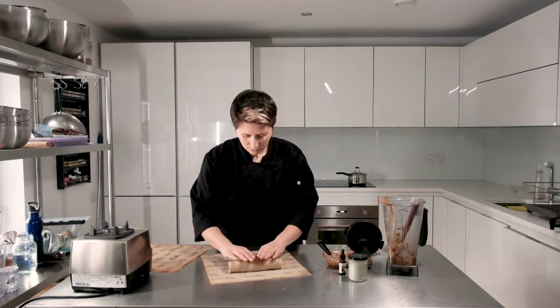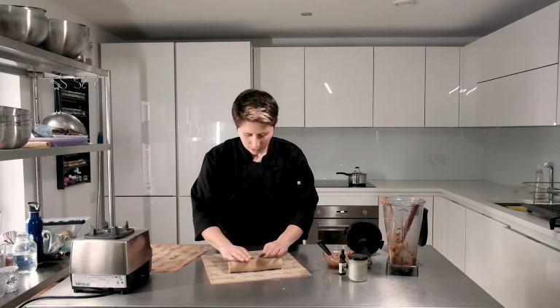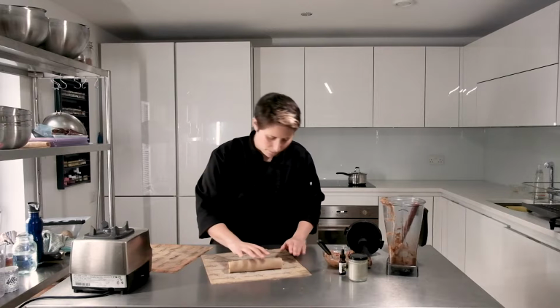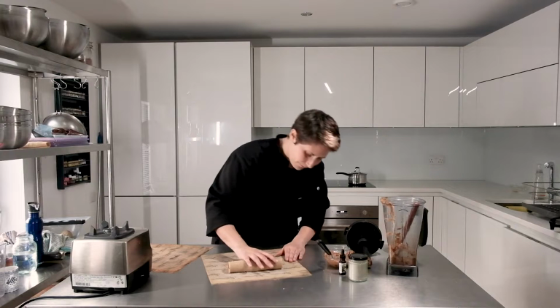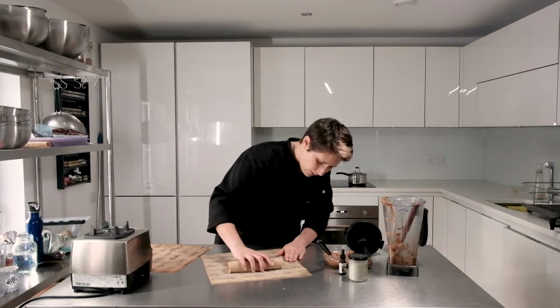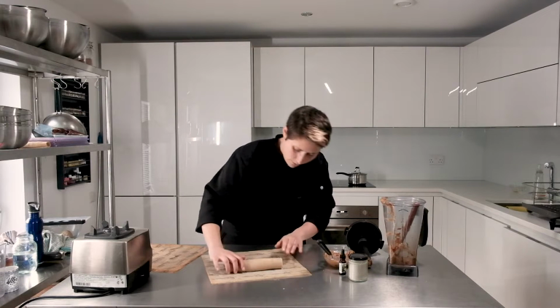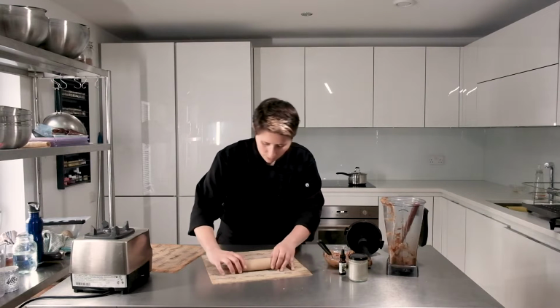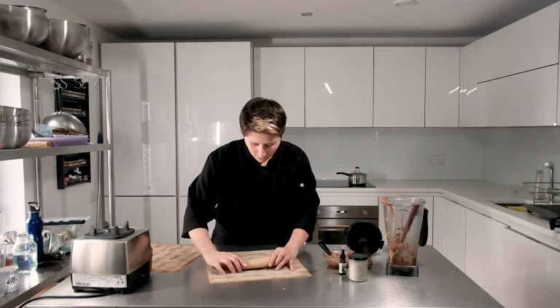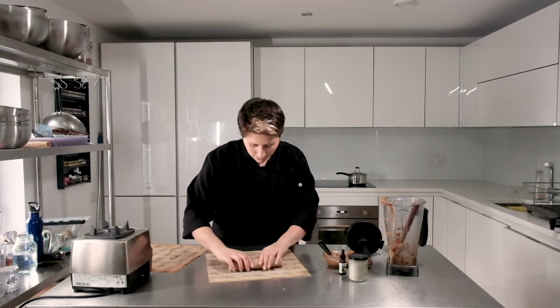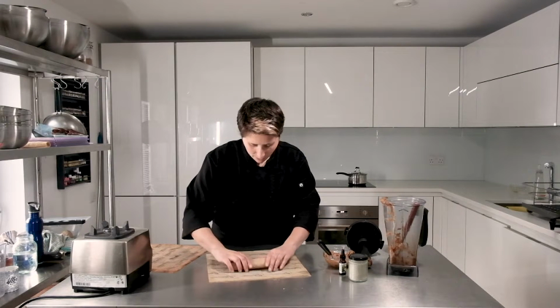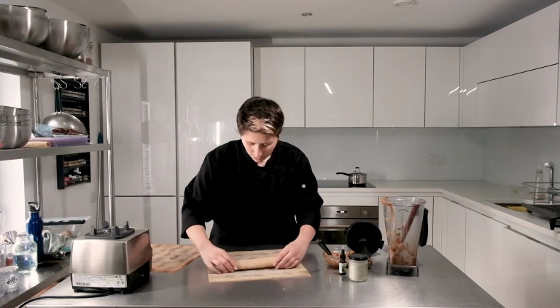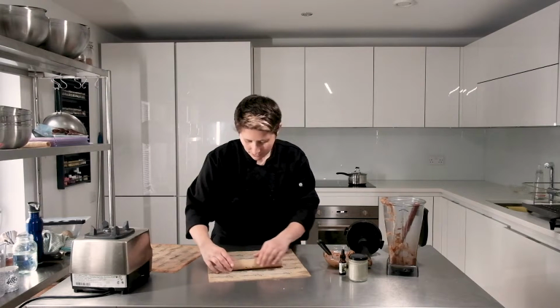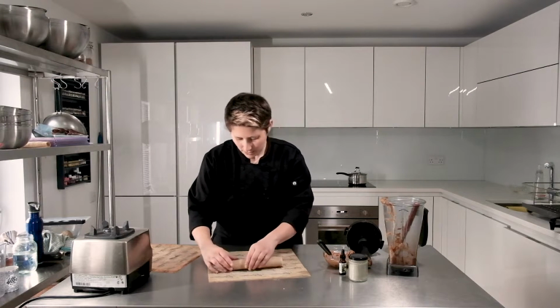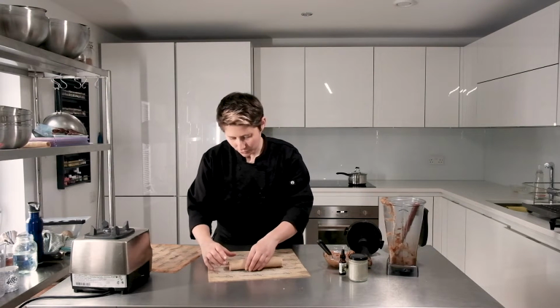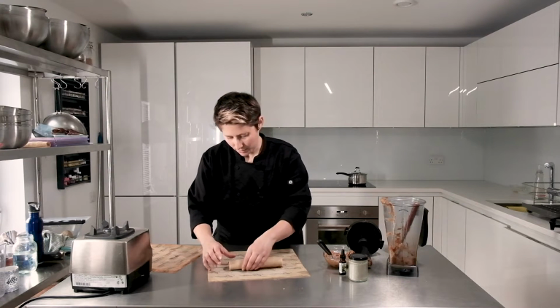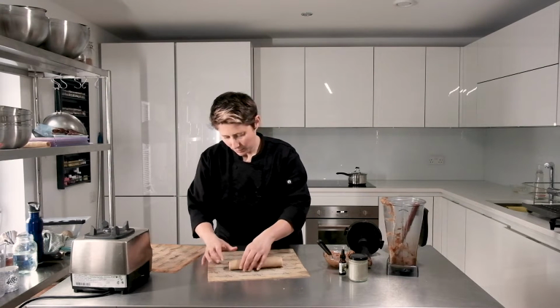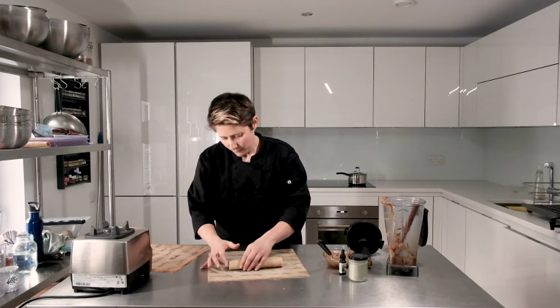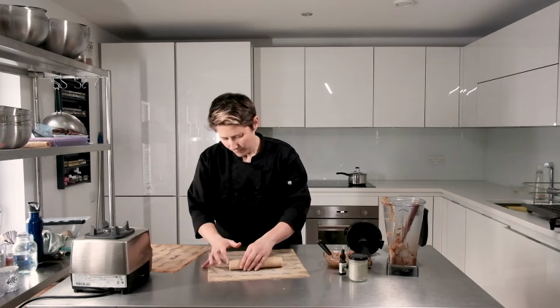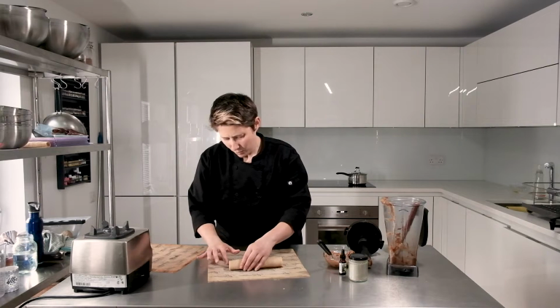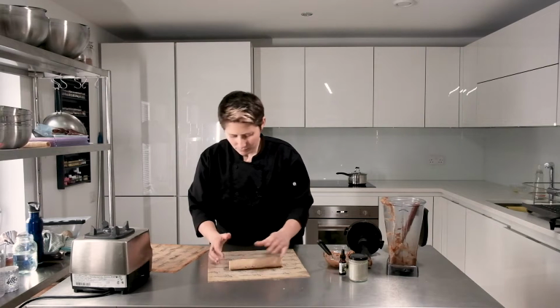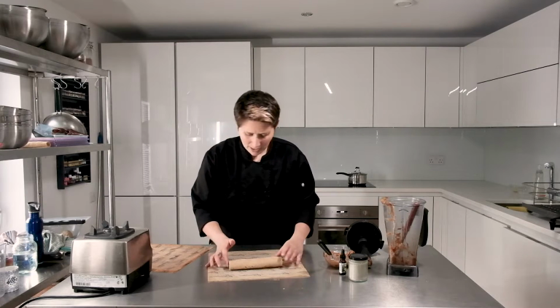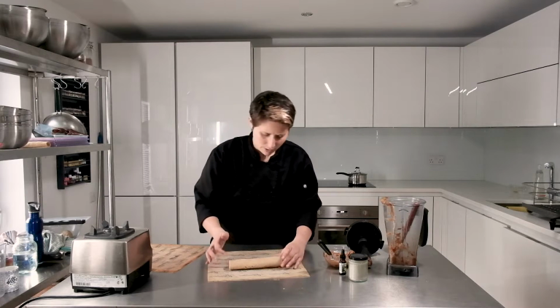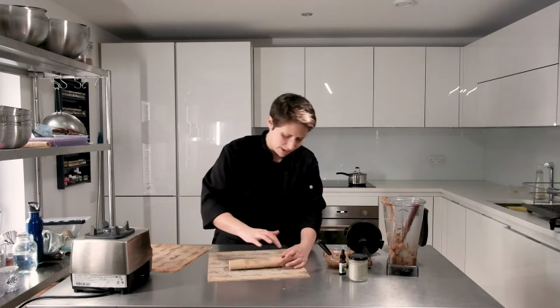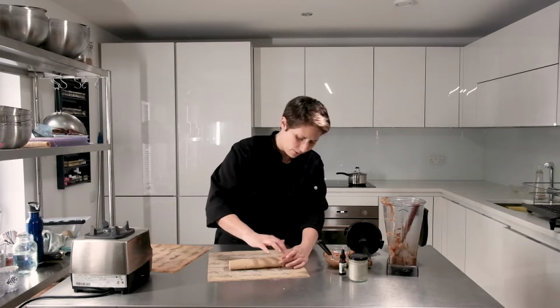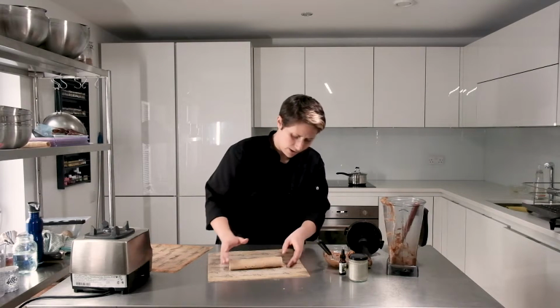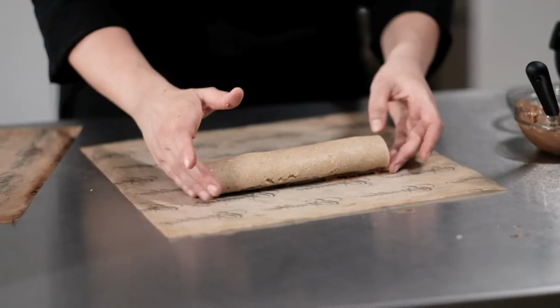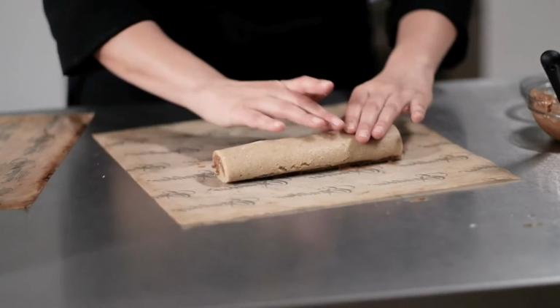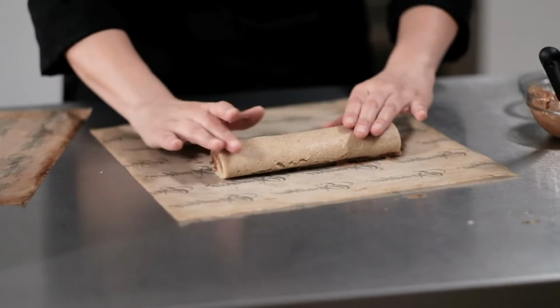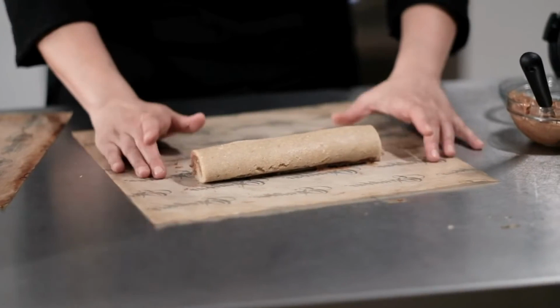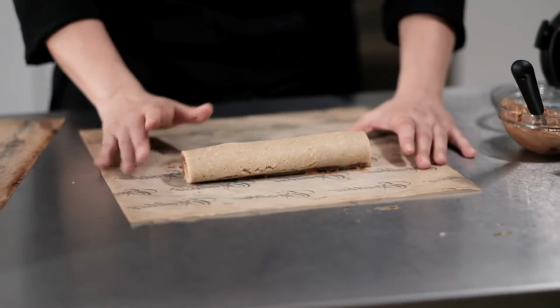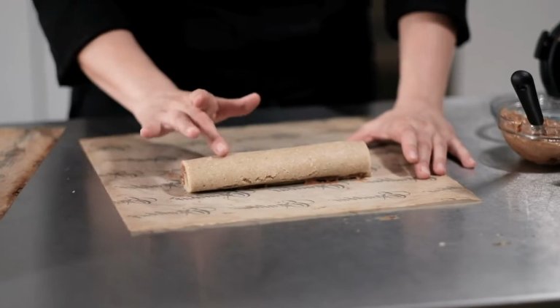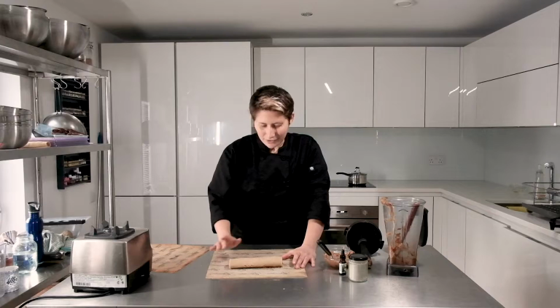Just like that. This is going to get dehydrated for about eight hours, maybe ten hours, until it's nice and crispy on the outside.